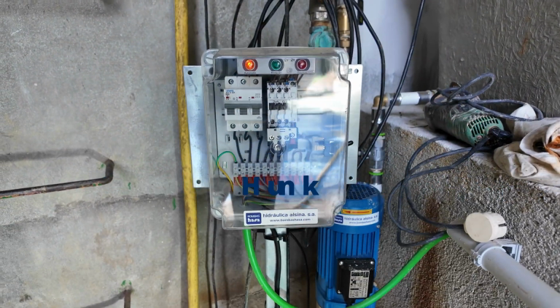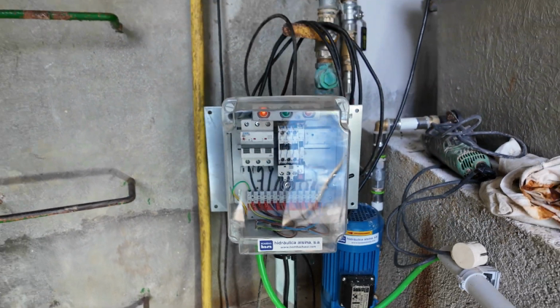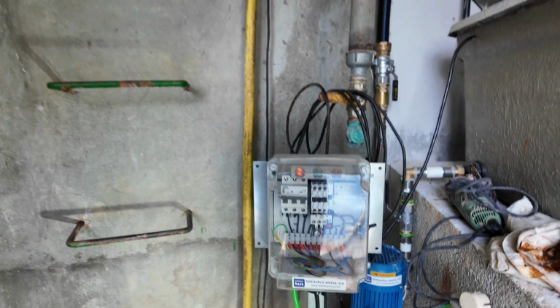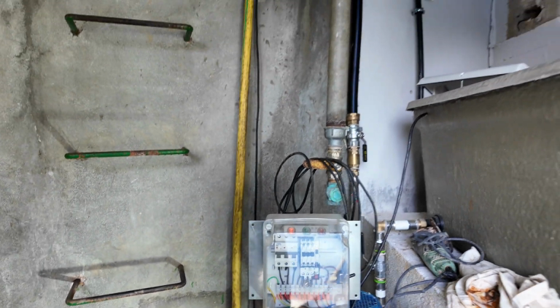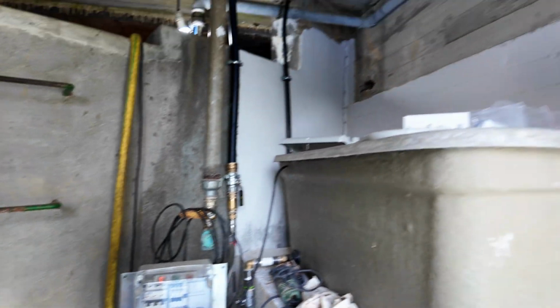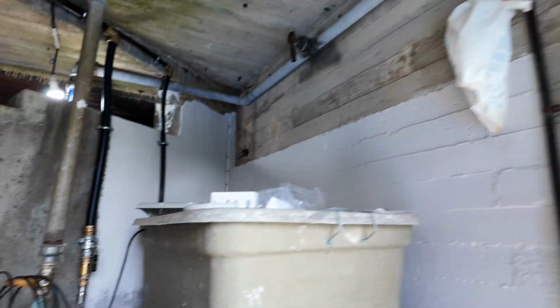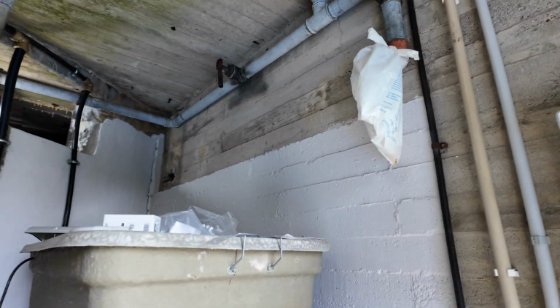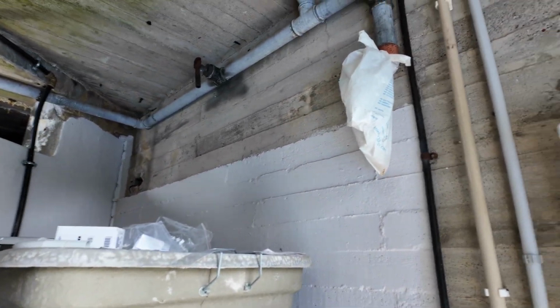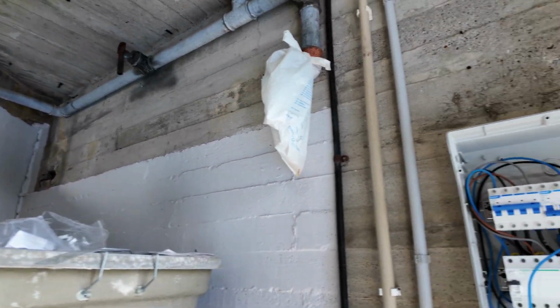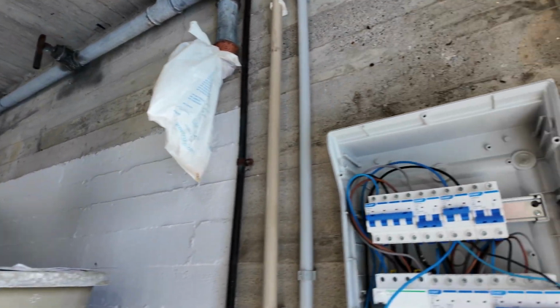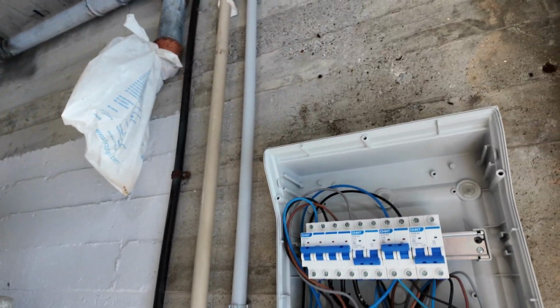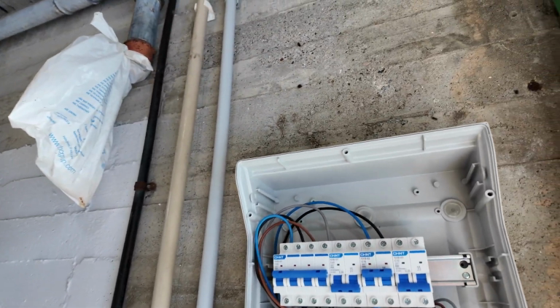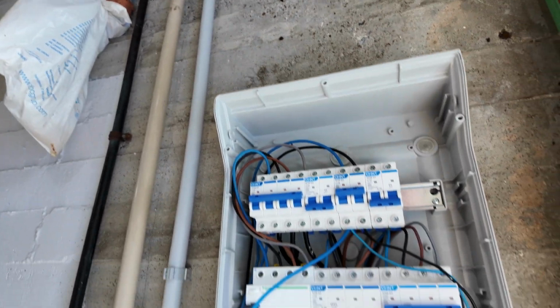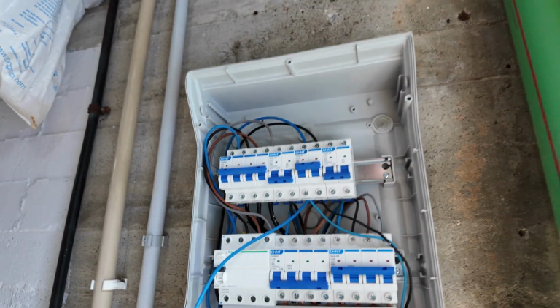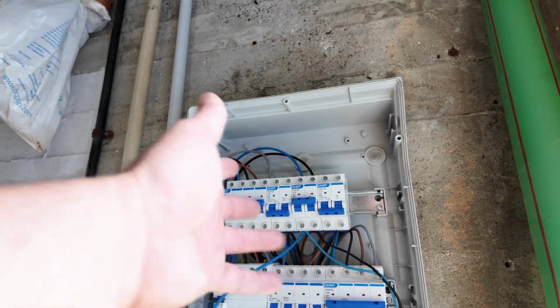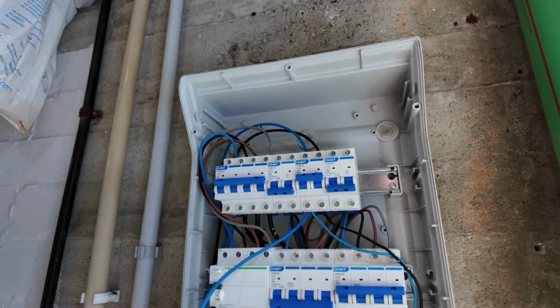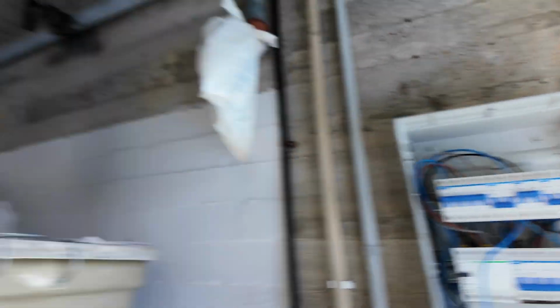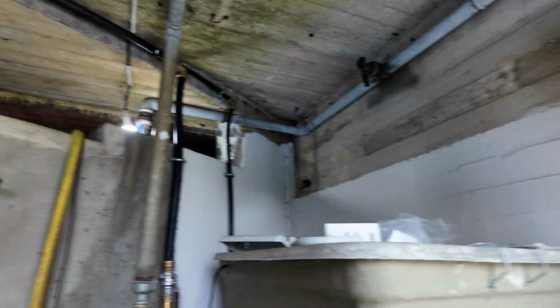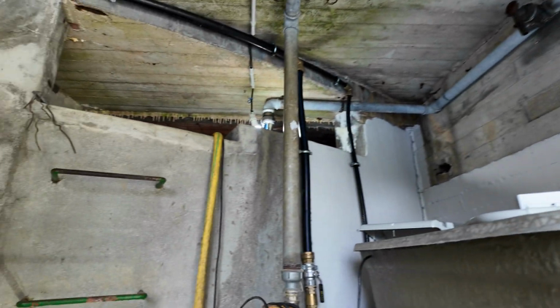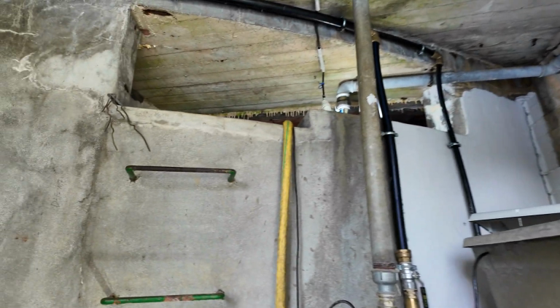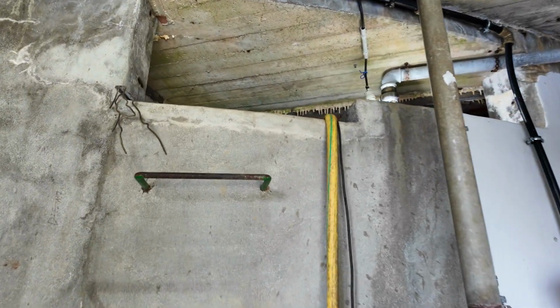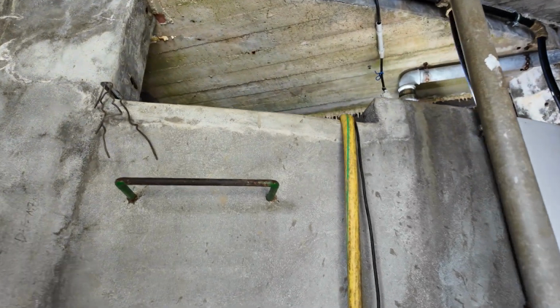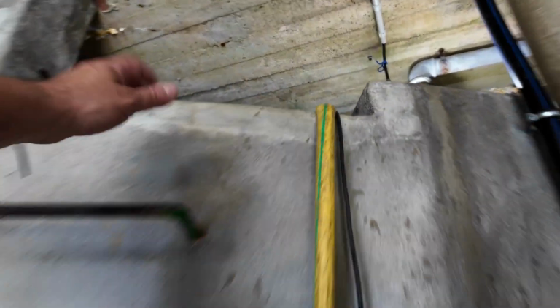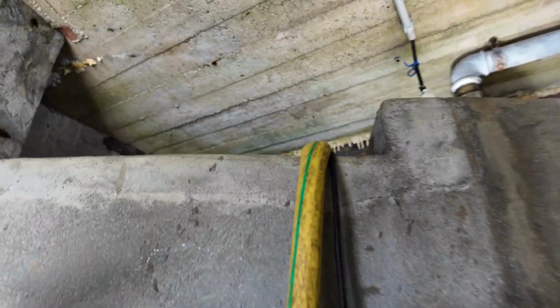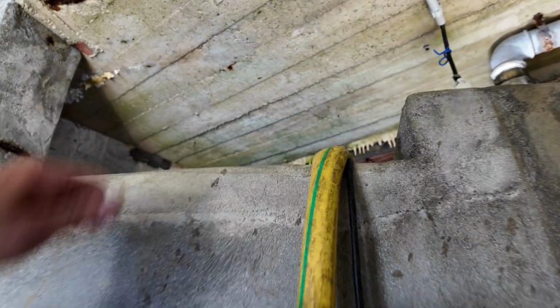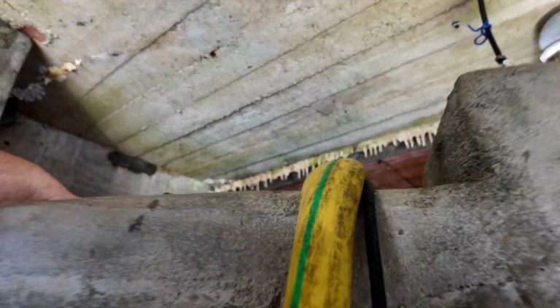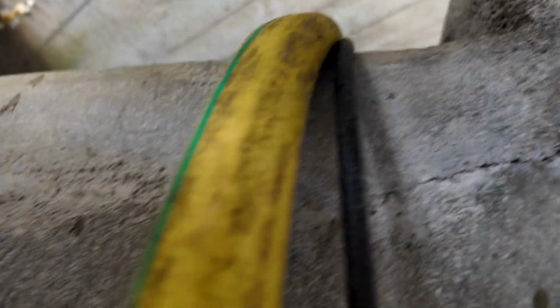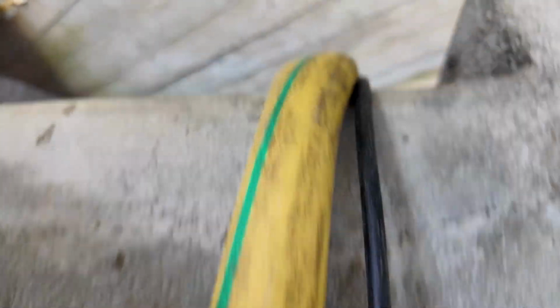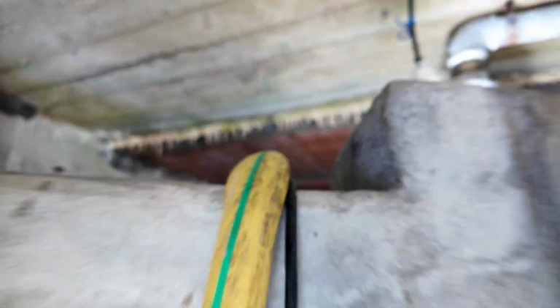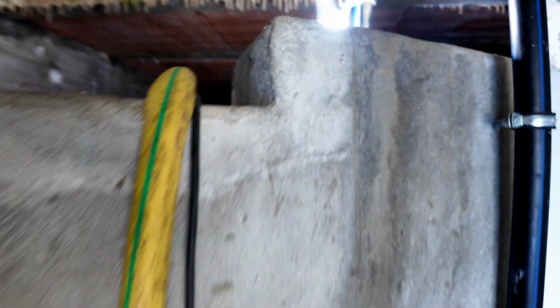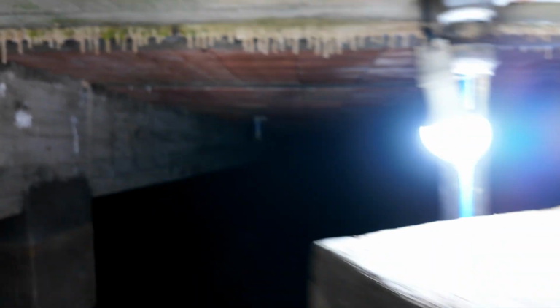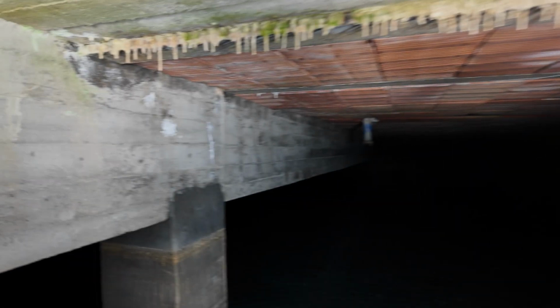I almost finished with this huge project which has been on my neck for almost three or four years. I still have a lot to do because these local electrician guys — believe me, you don't want to hear about them.